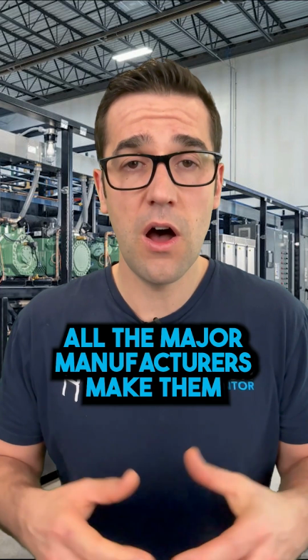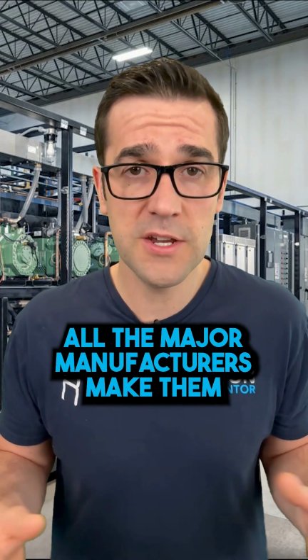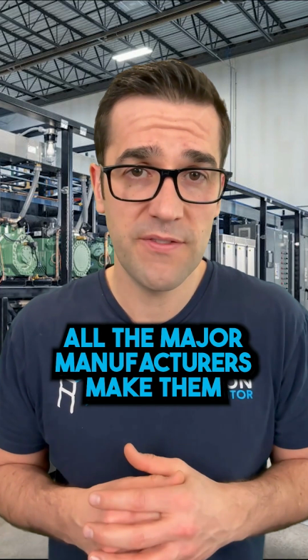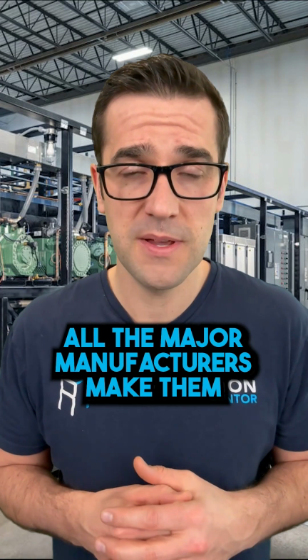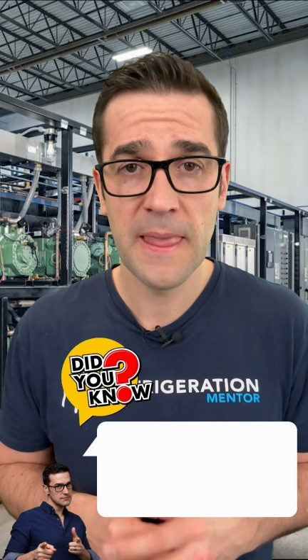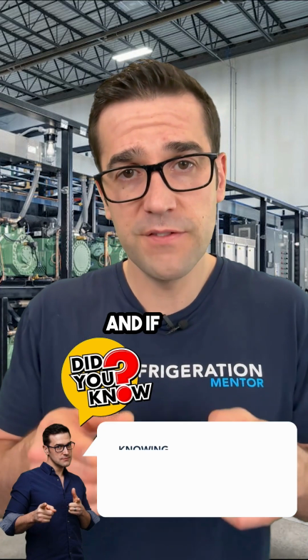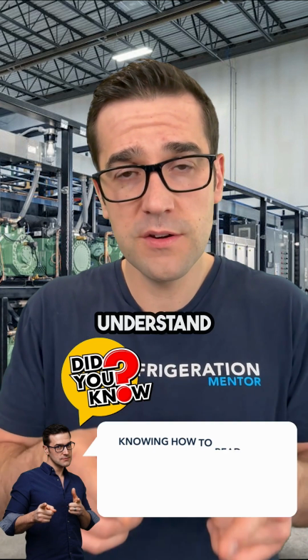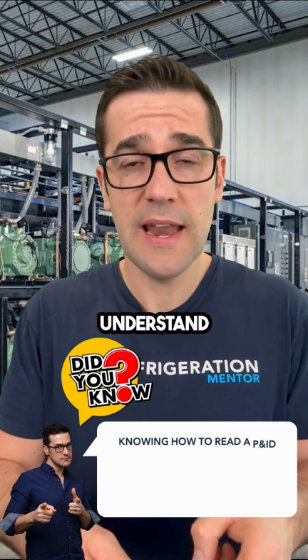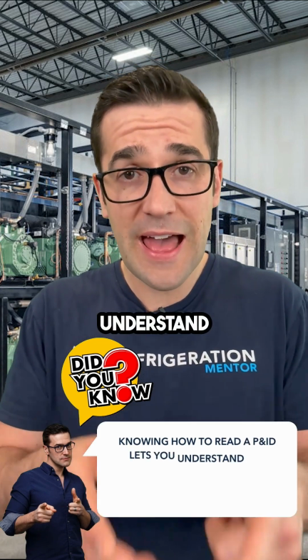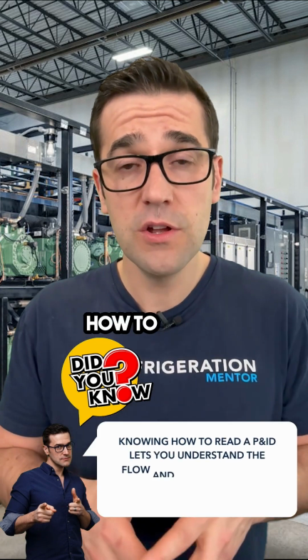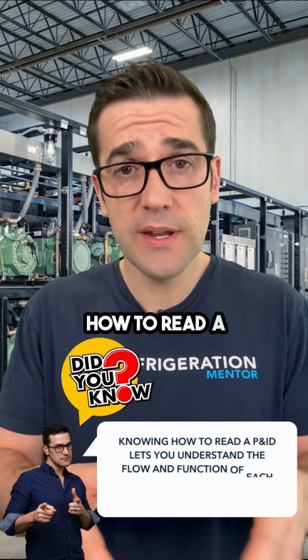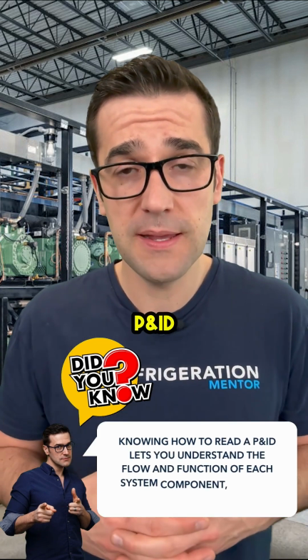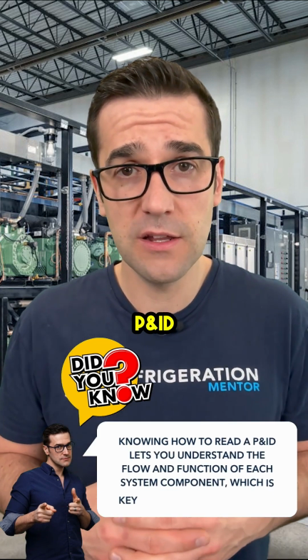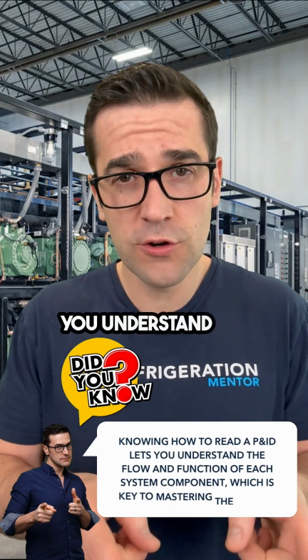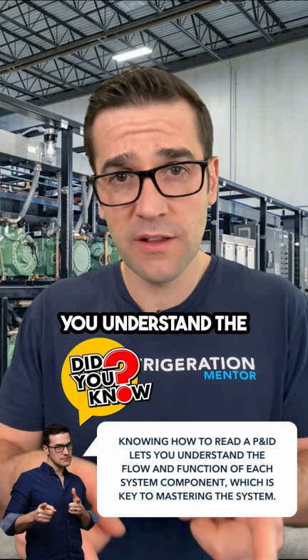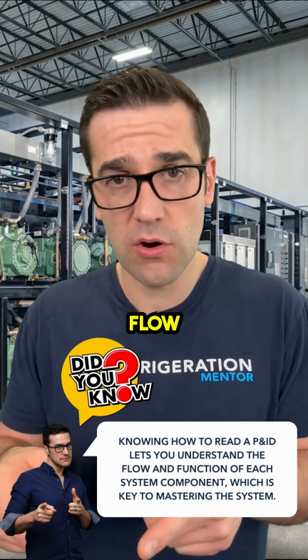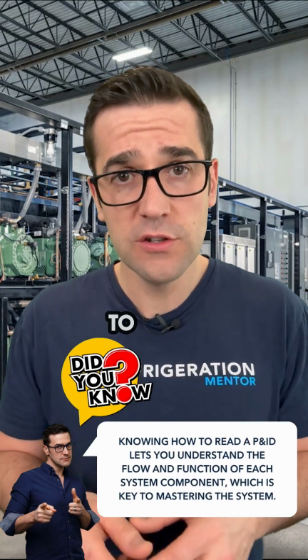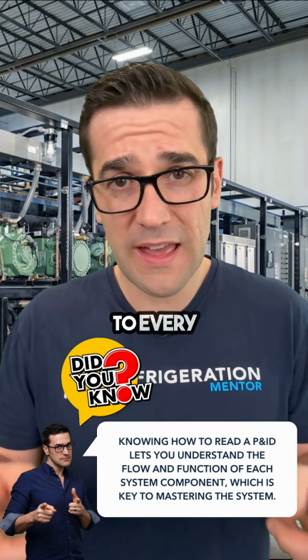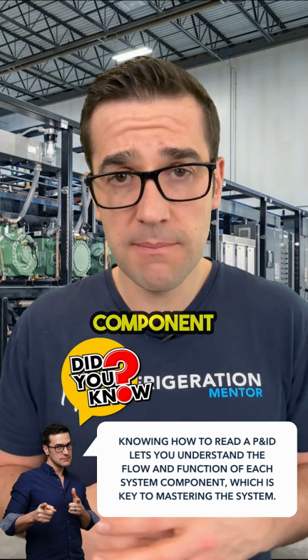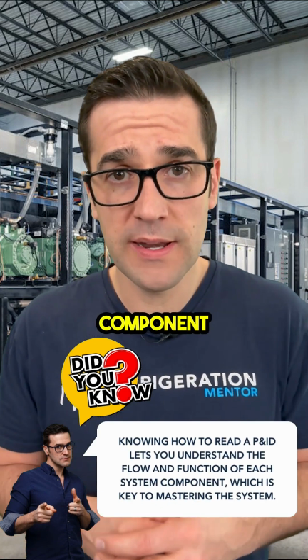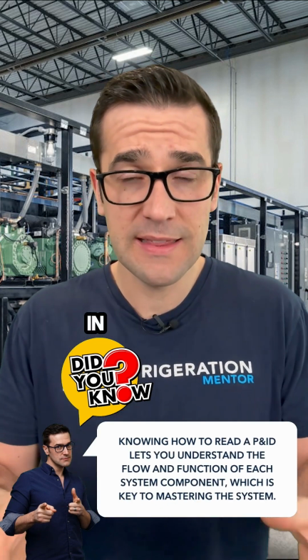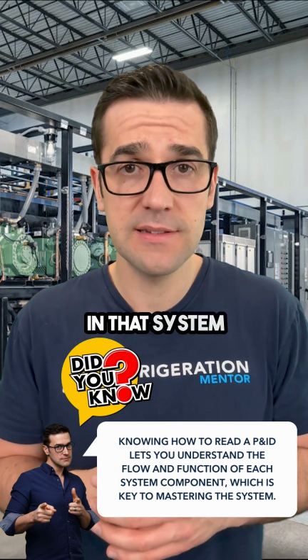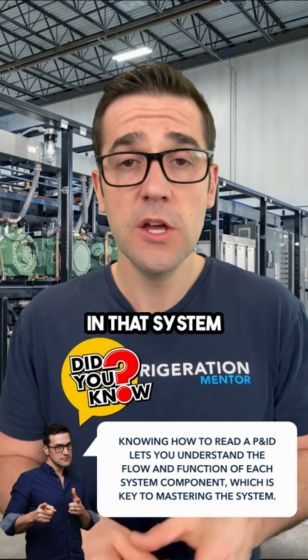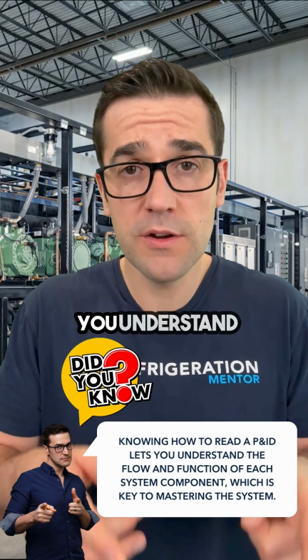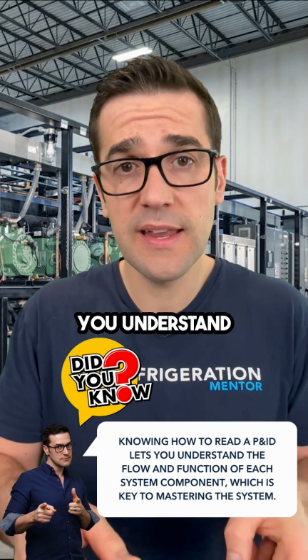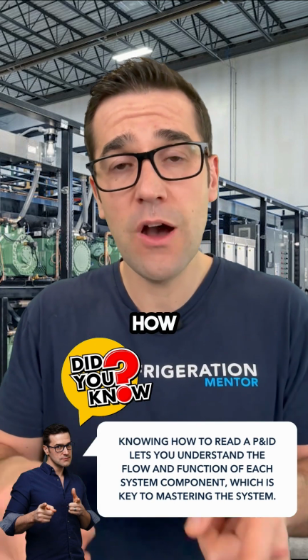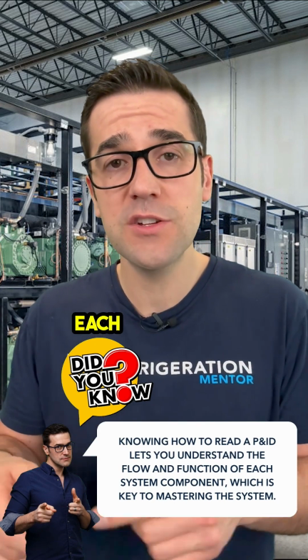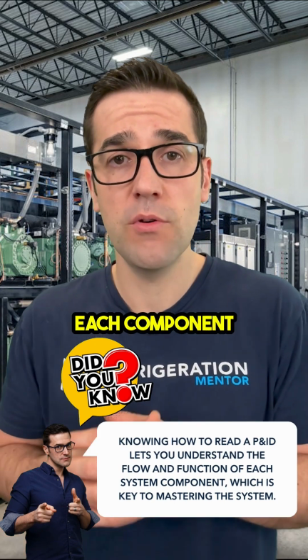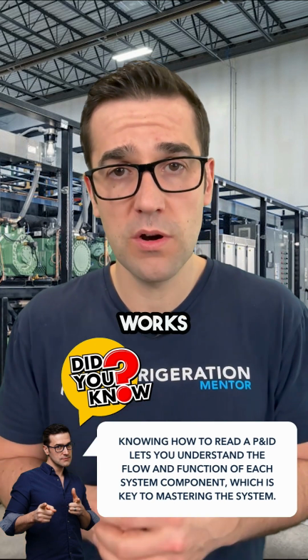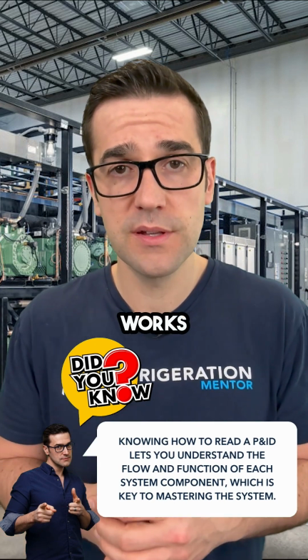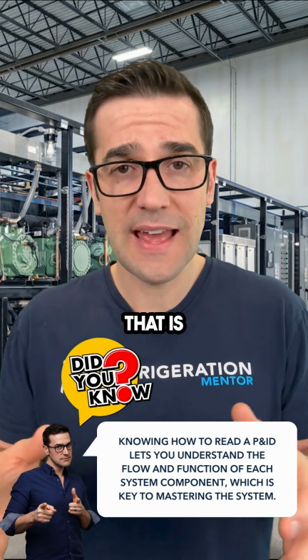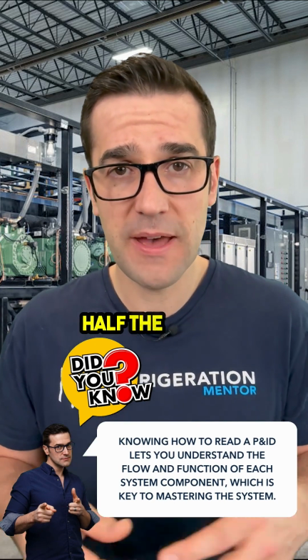All the major manufacturers make them. And if you understand how to read a P&ID, you understand the flow to every component in that system, you understand how each component works — that is half the battle.